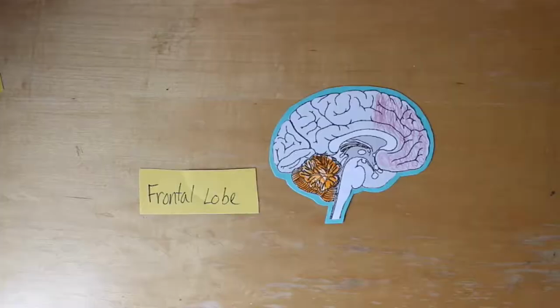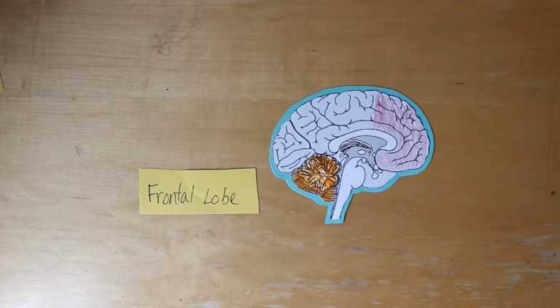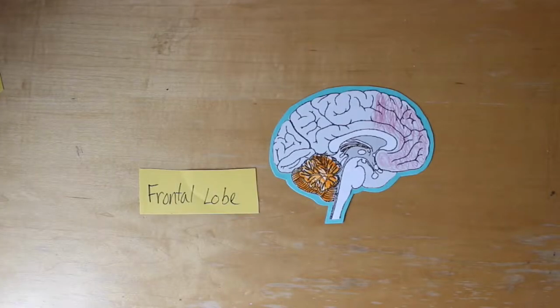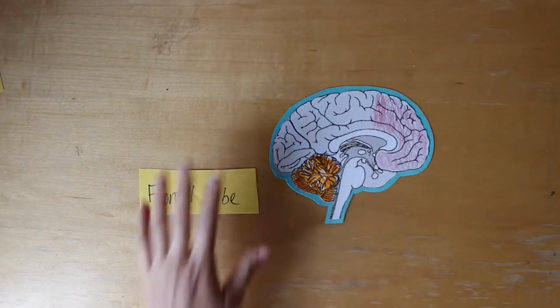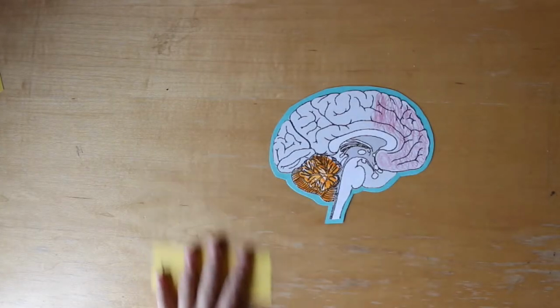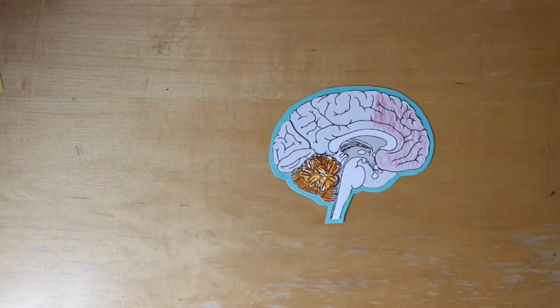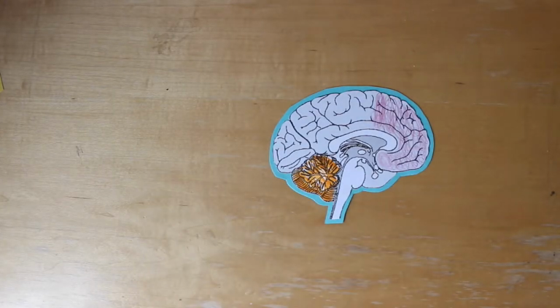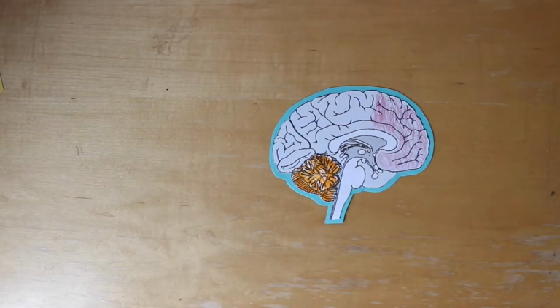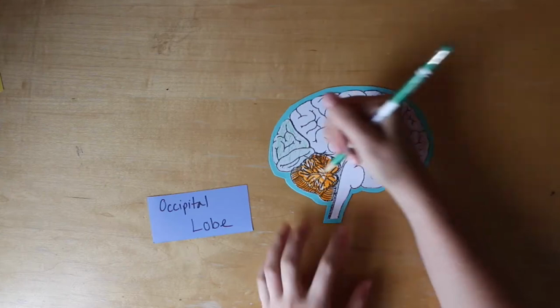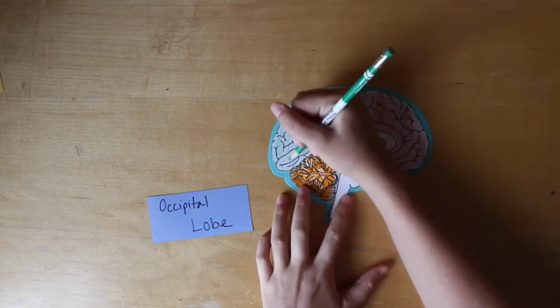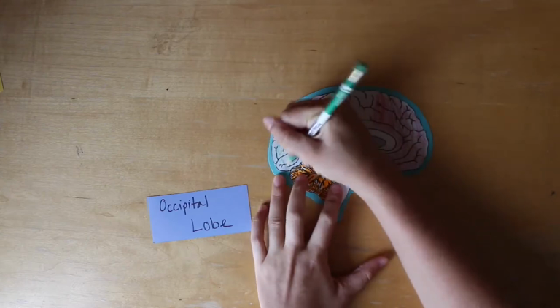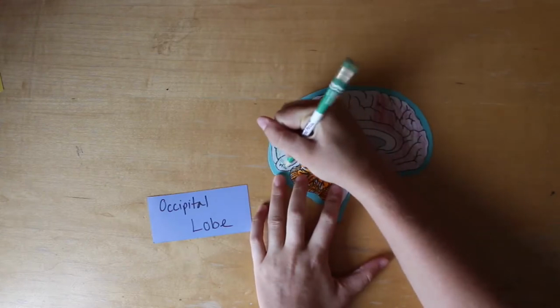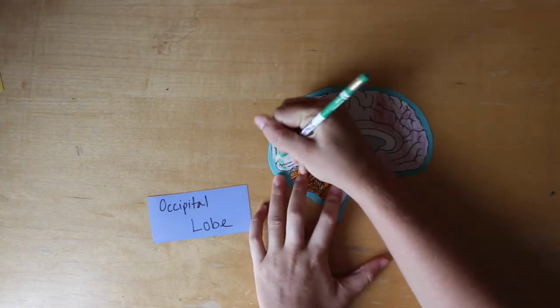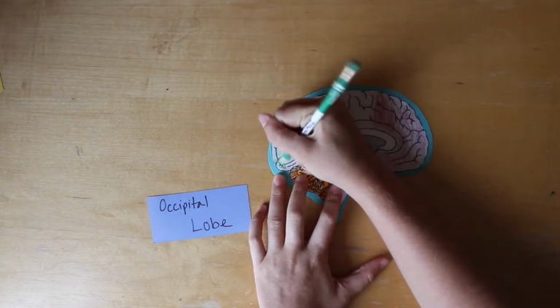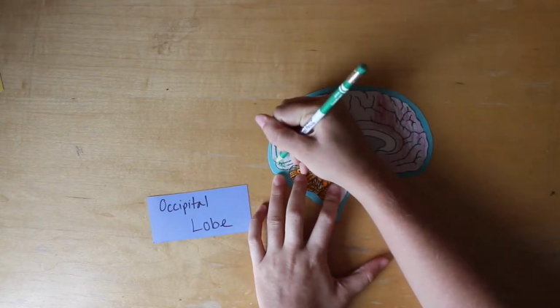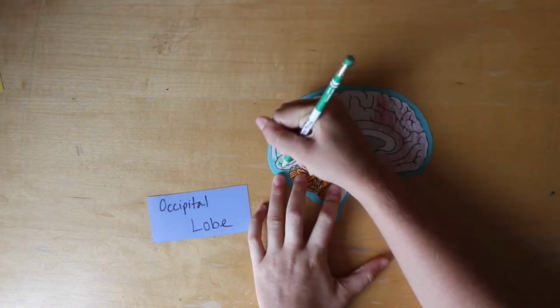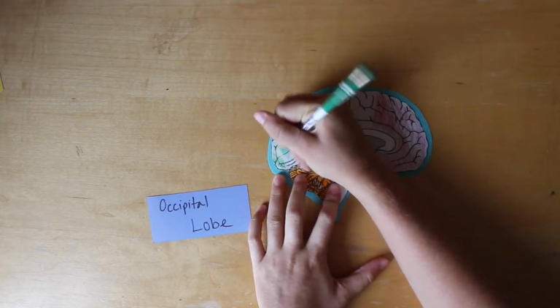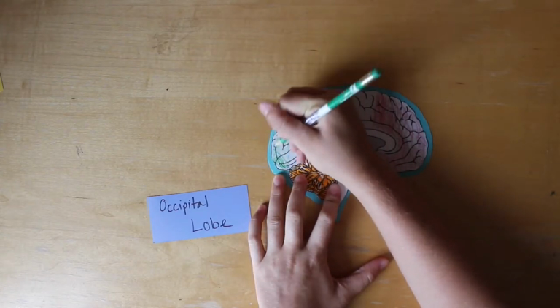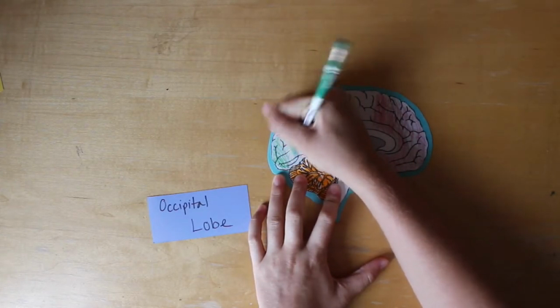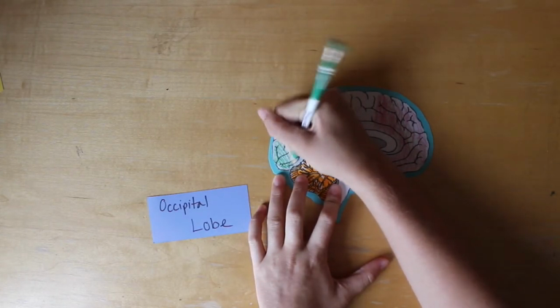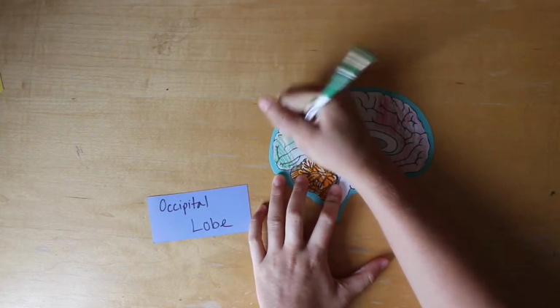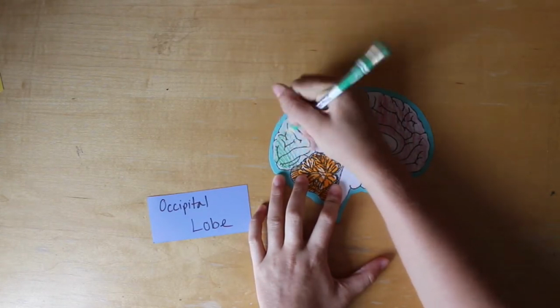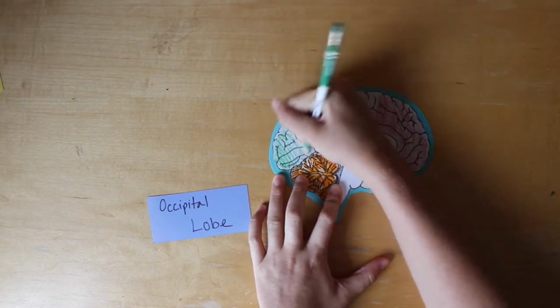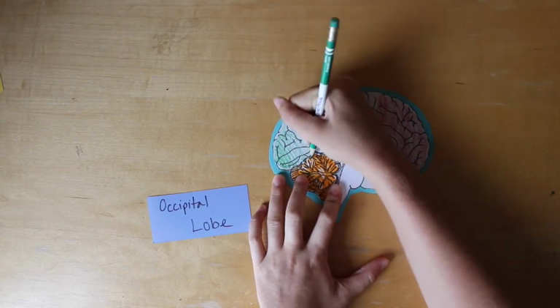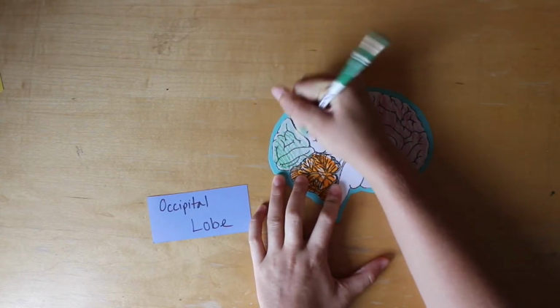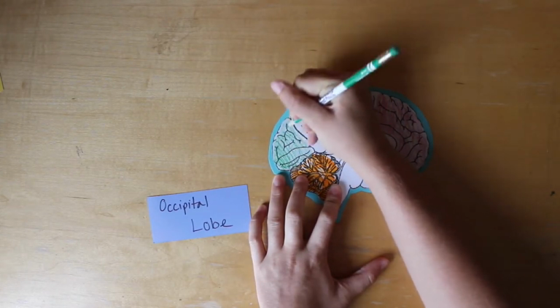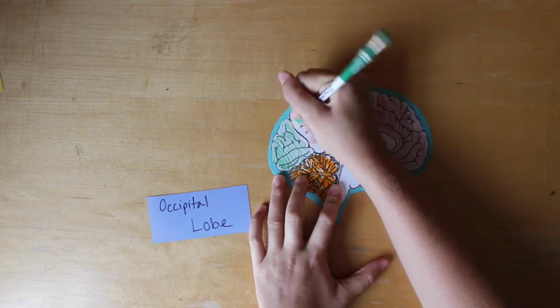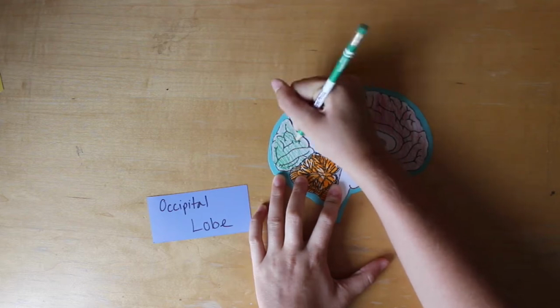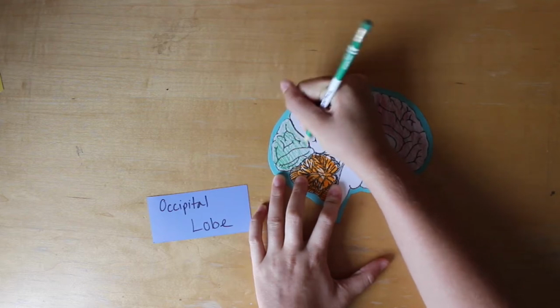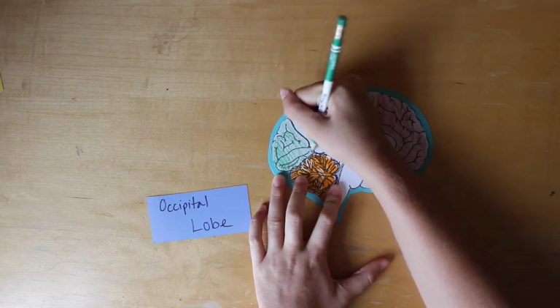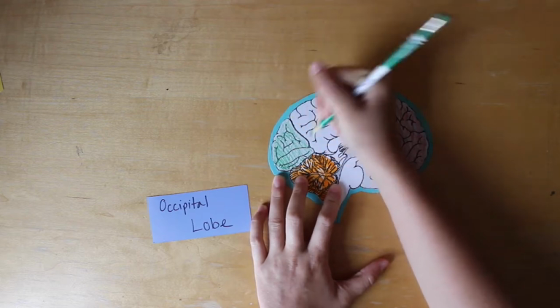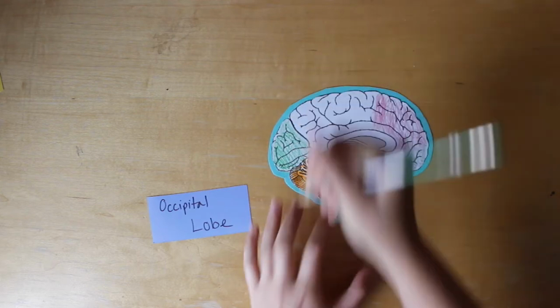The occipital lobe works in this area as well. It allows you to process your visual field to understand where you are on the field so that you can guide yourself to the correct coordinate.